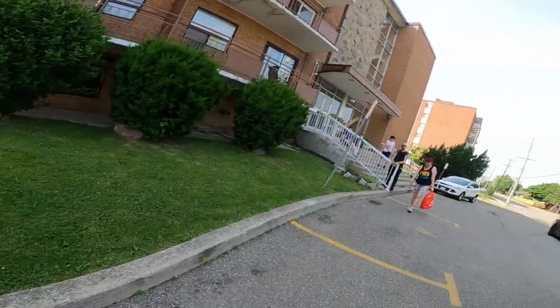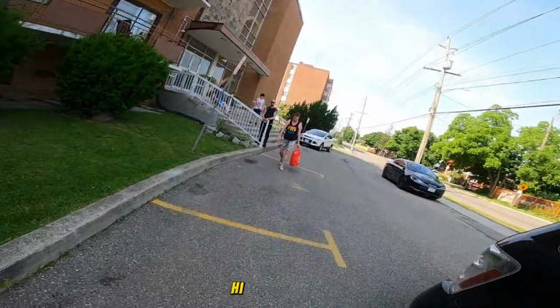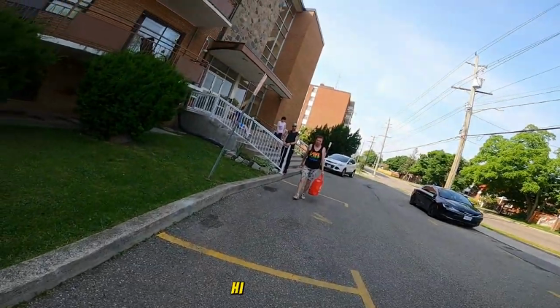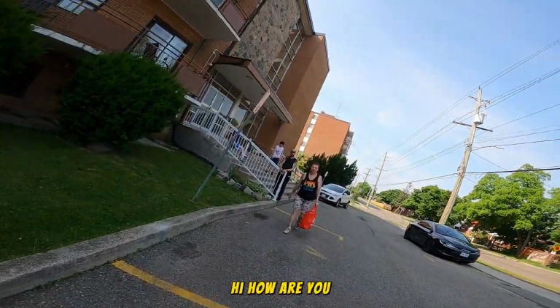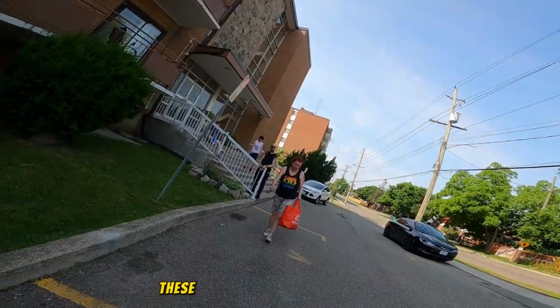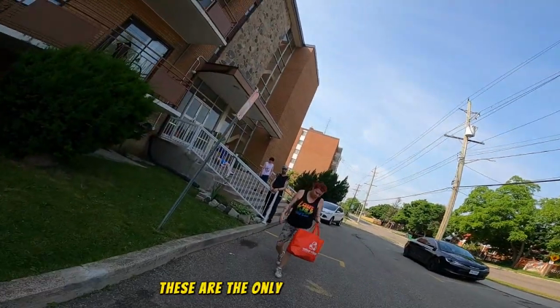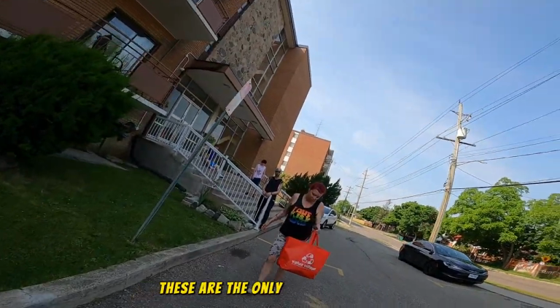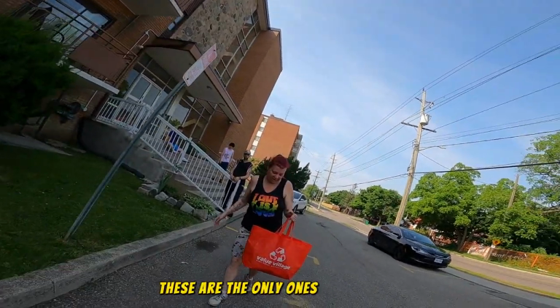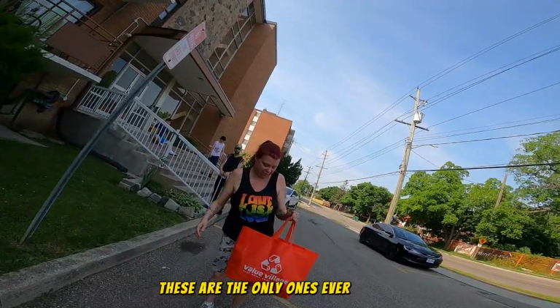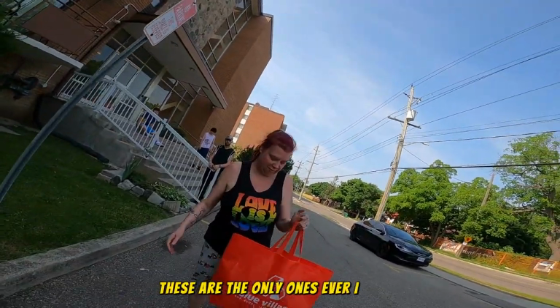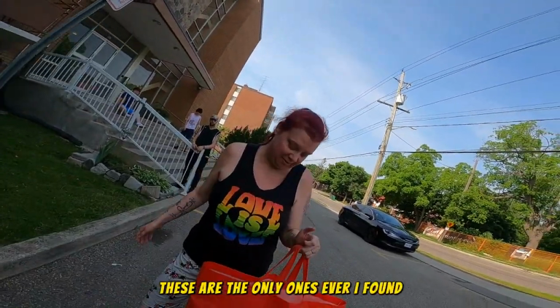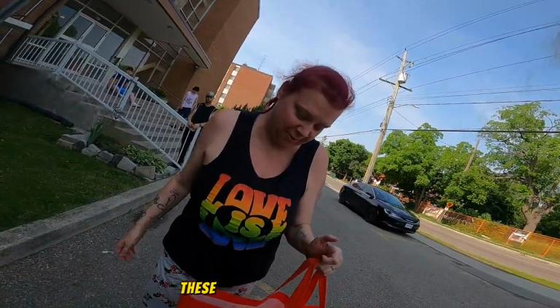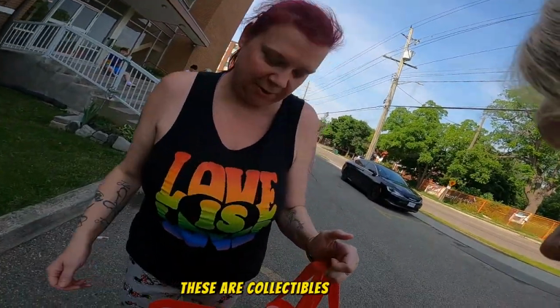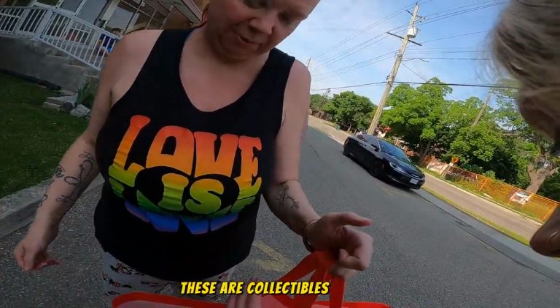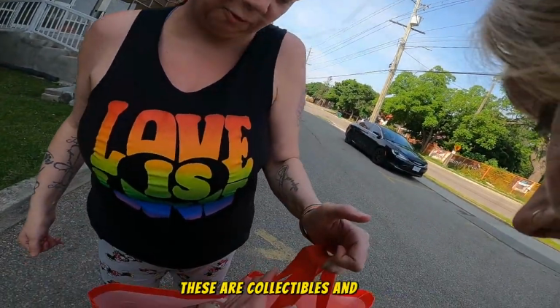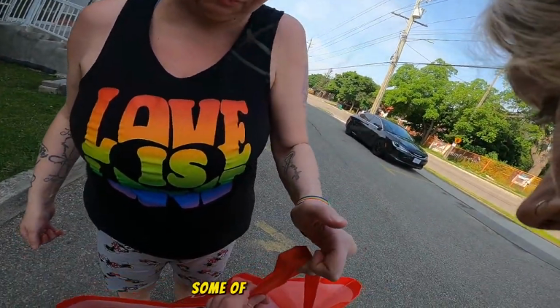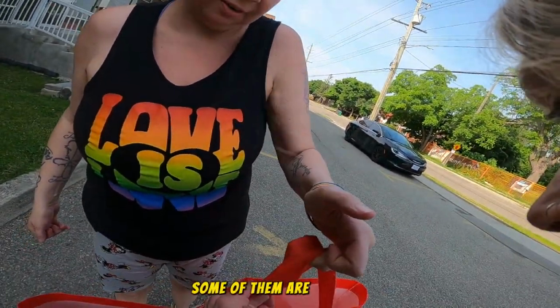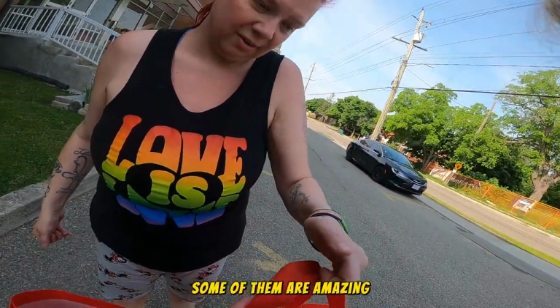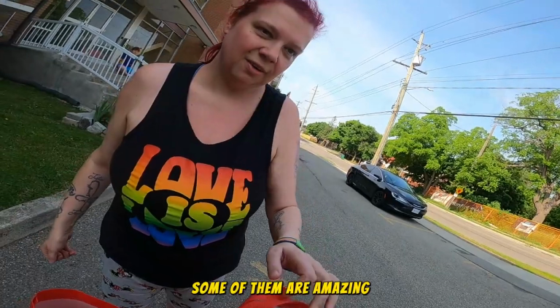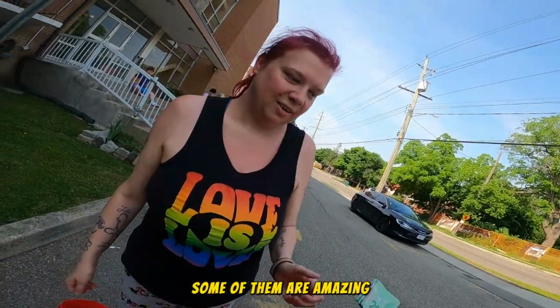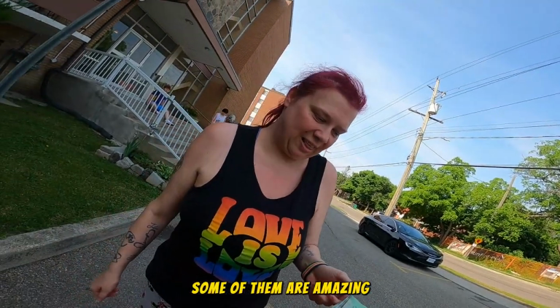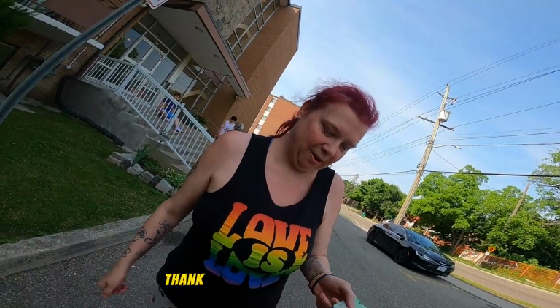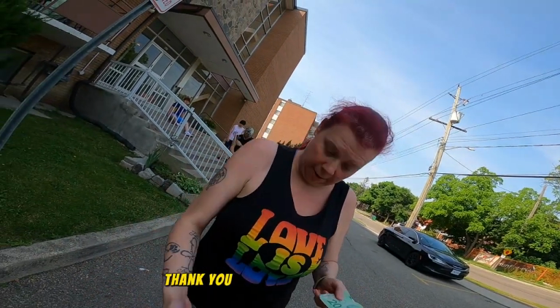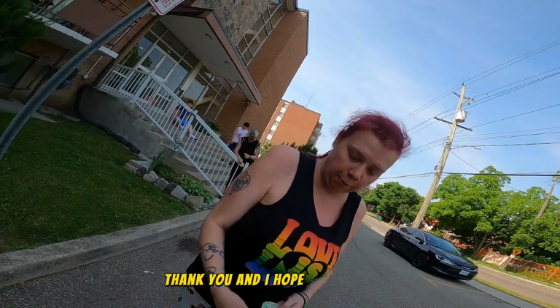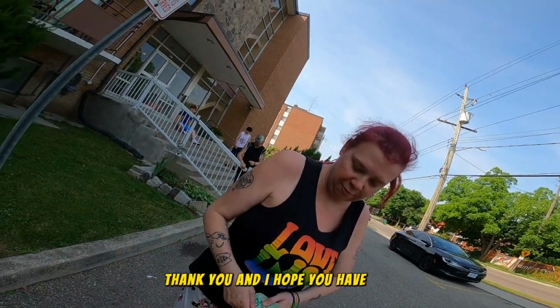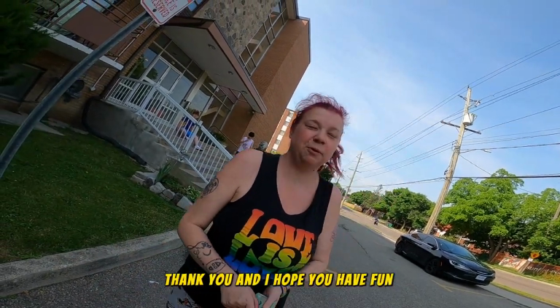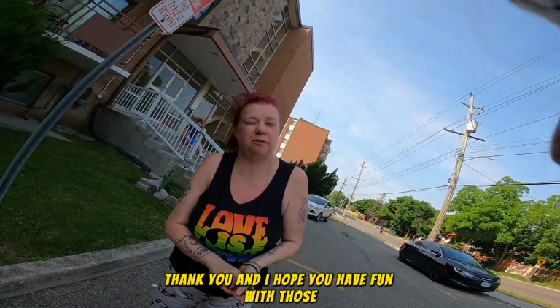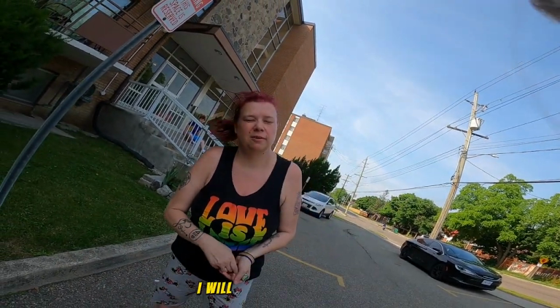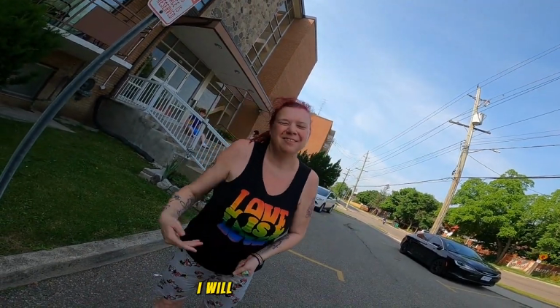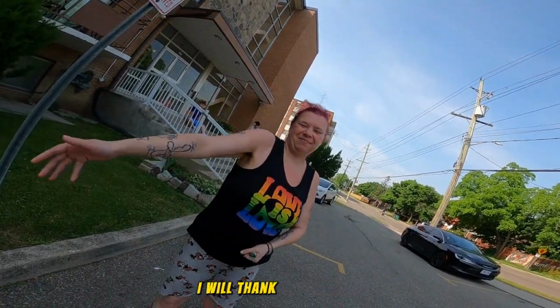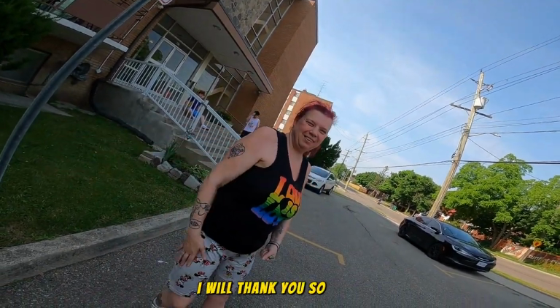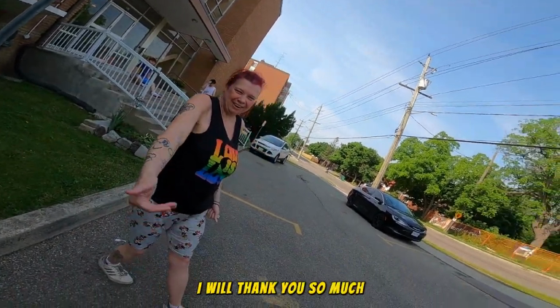Hi, how are you? These are the only ones I ever found — these are collectibles, well some of them are. Amazing, thank you, and I hope you have fun with those. I will, thank you so much.